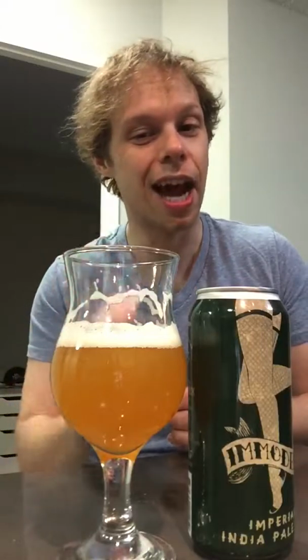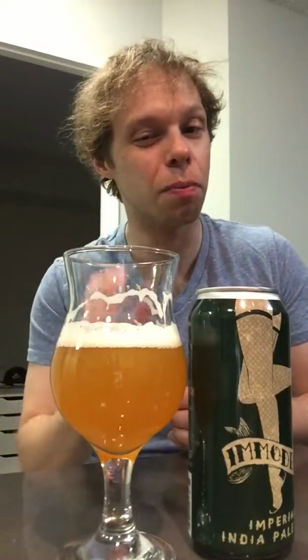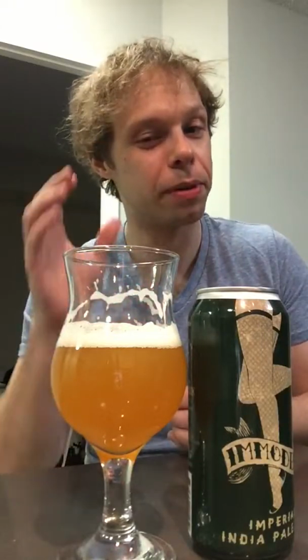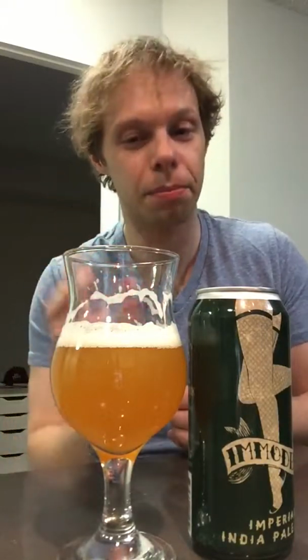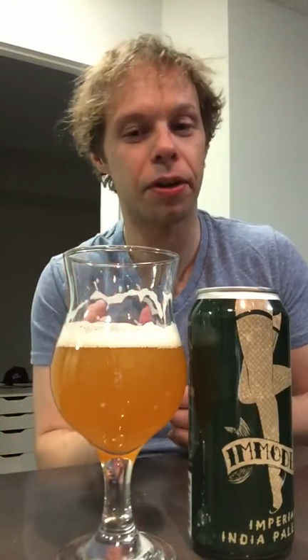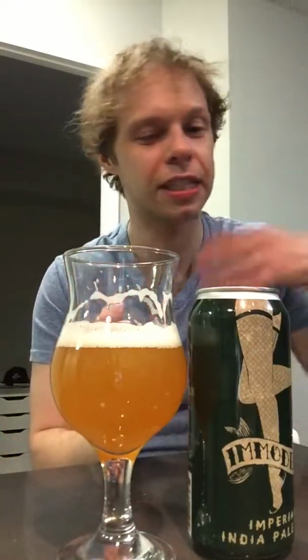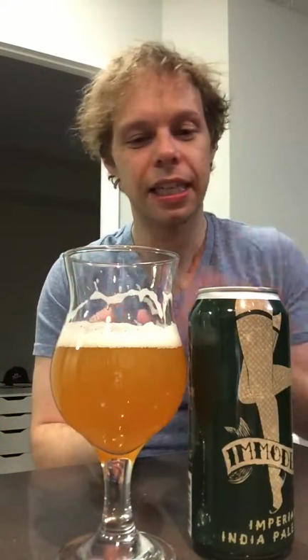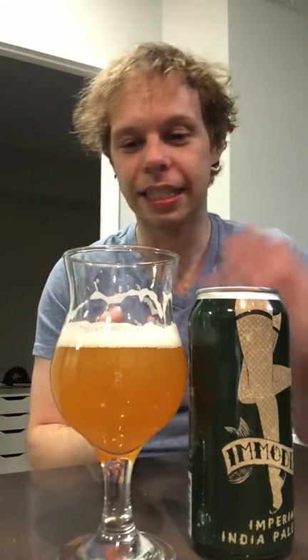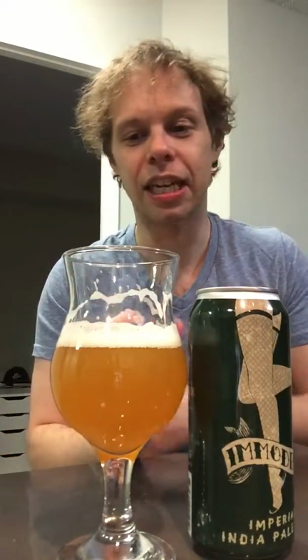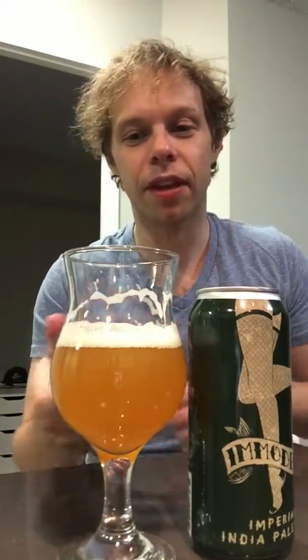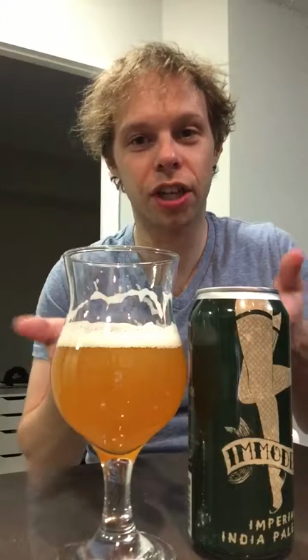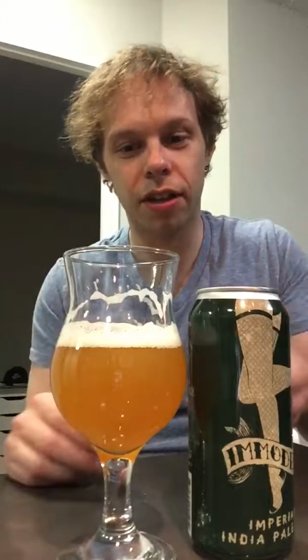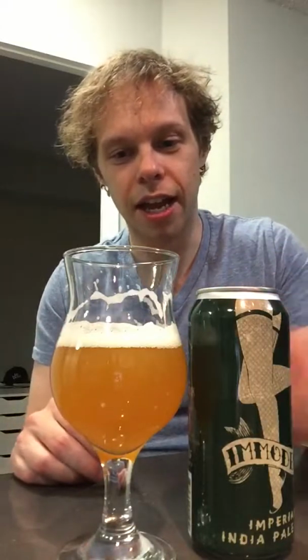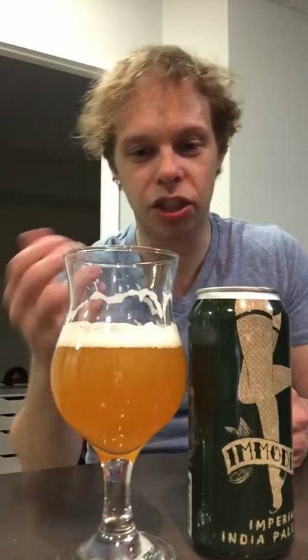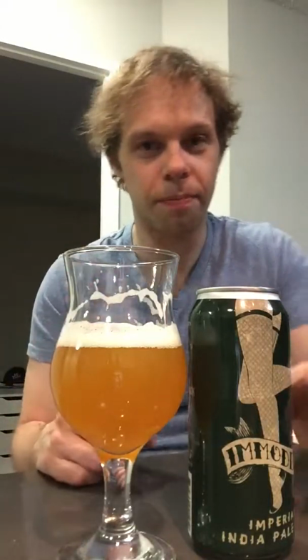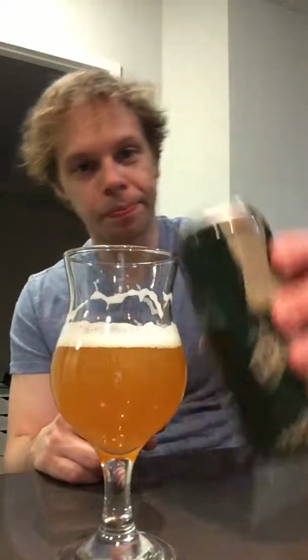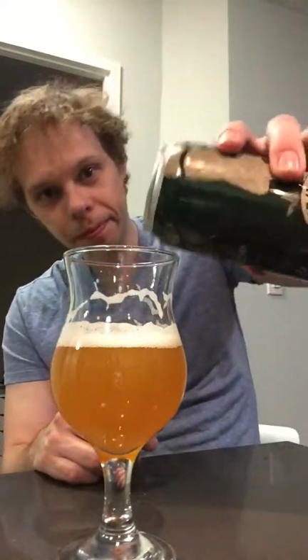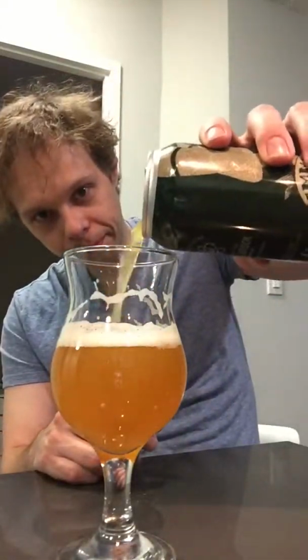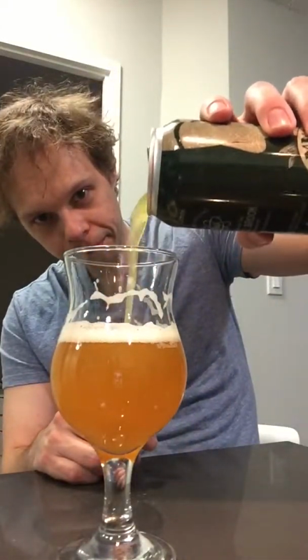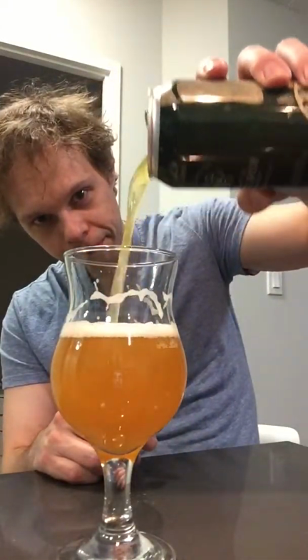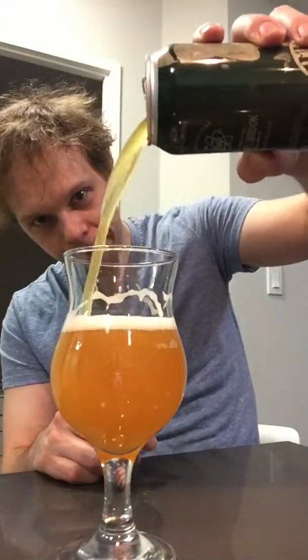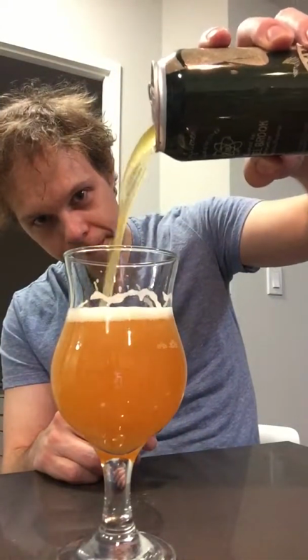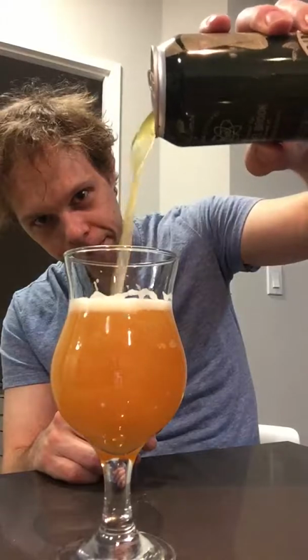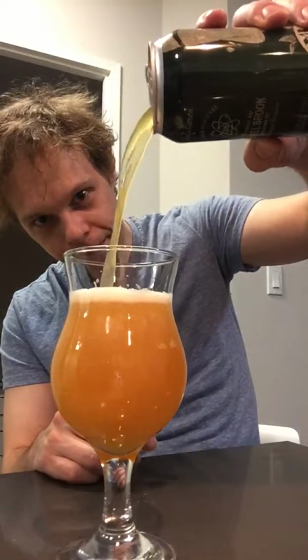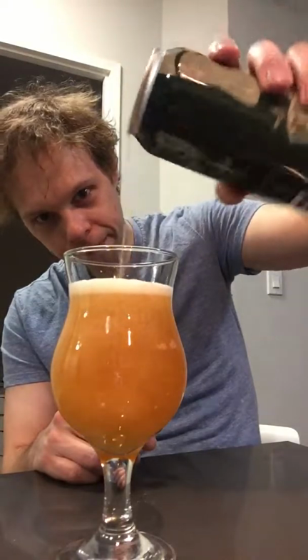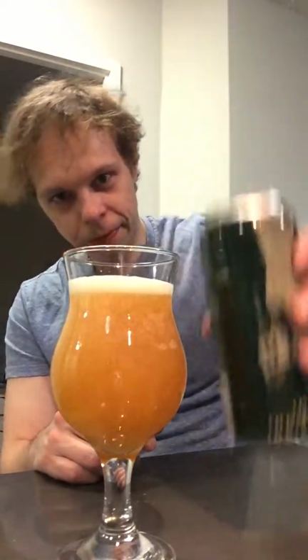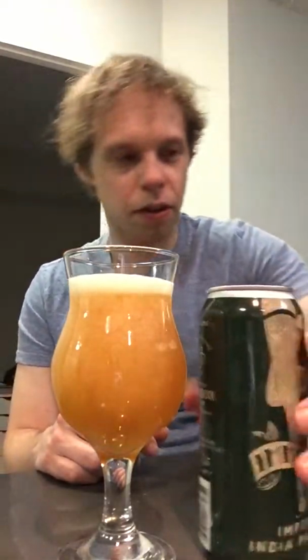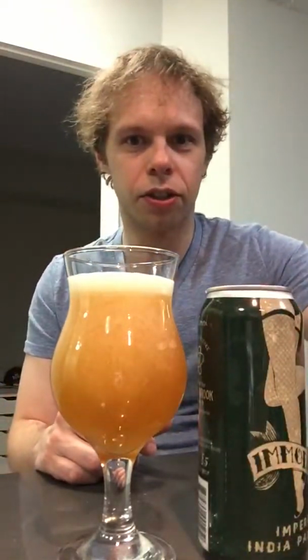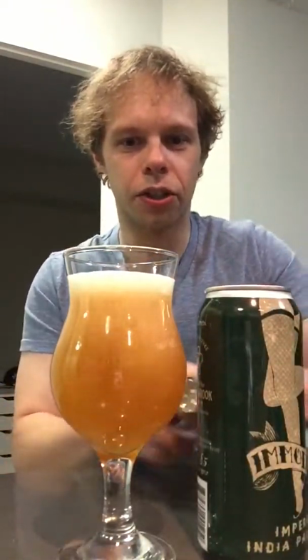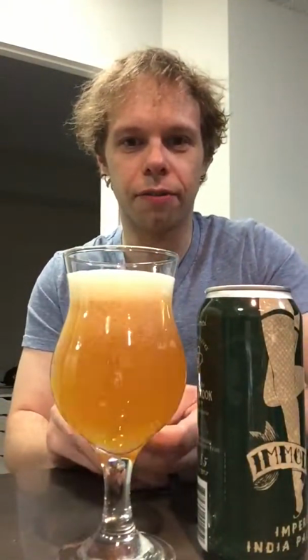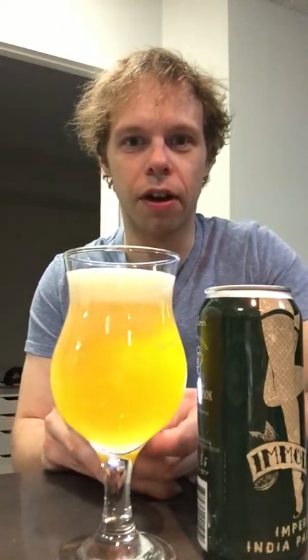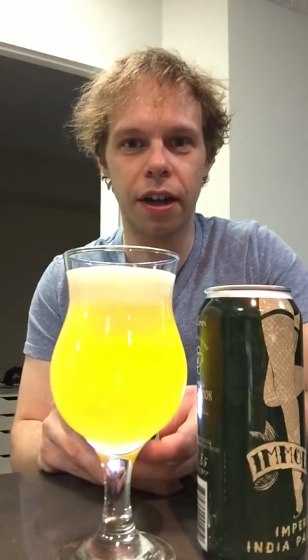Not too bitter, but it has a bit of bitterness. I mean, check it out — look at that head. It's just chilling. So much stuff going on in there.